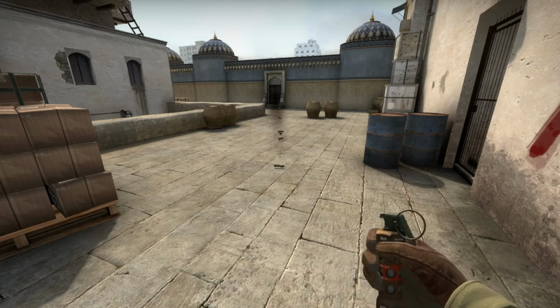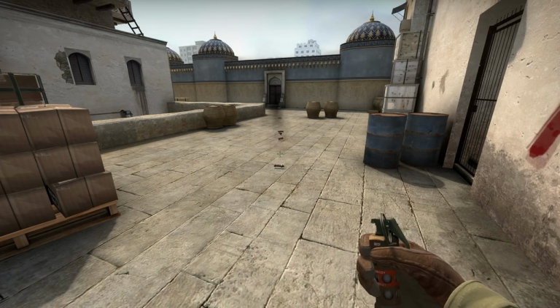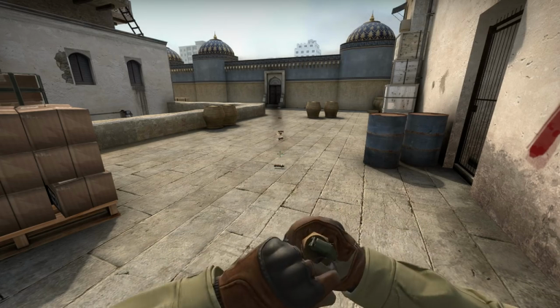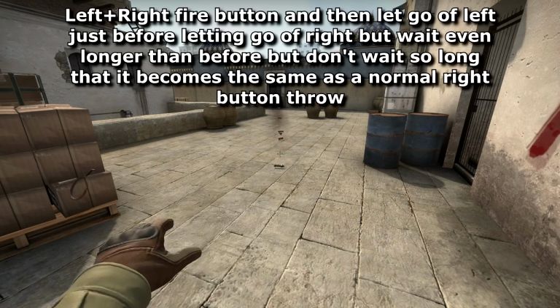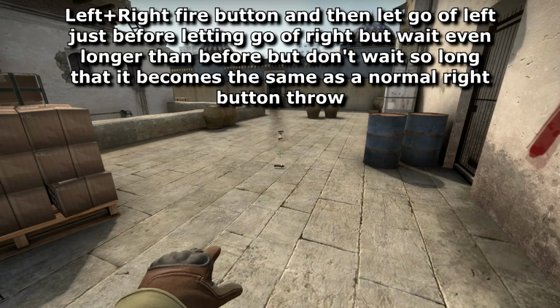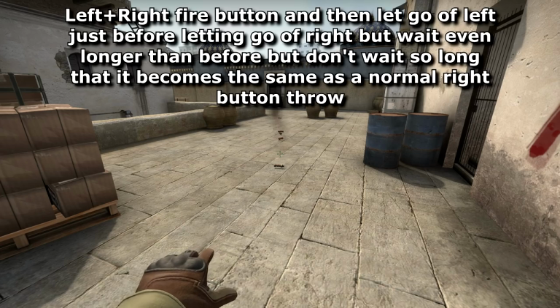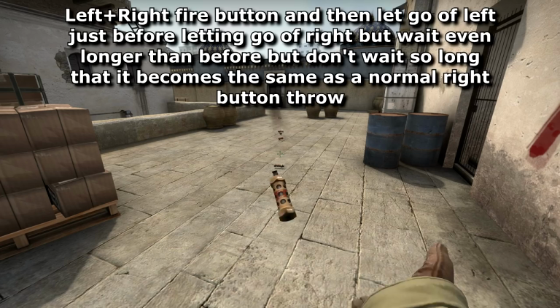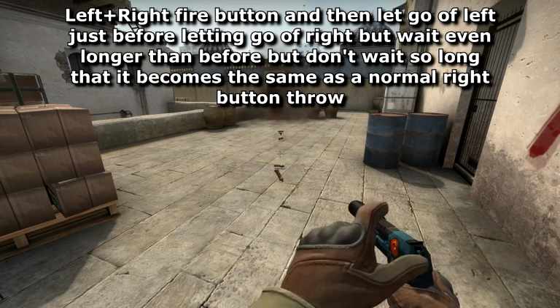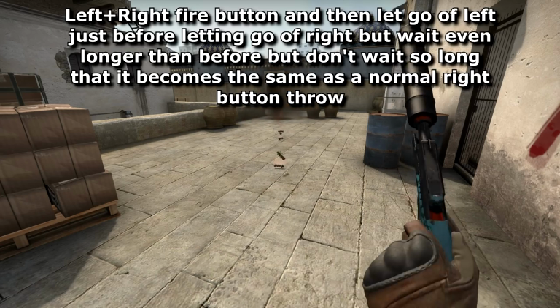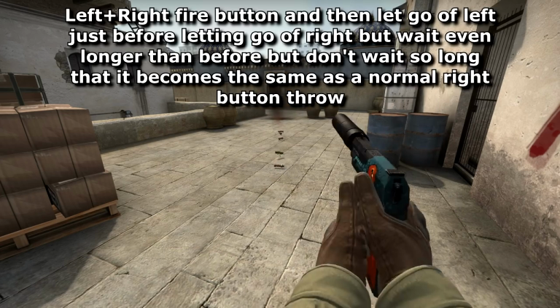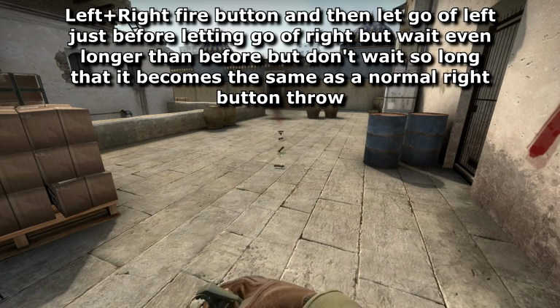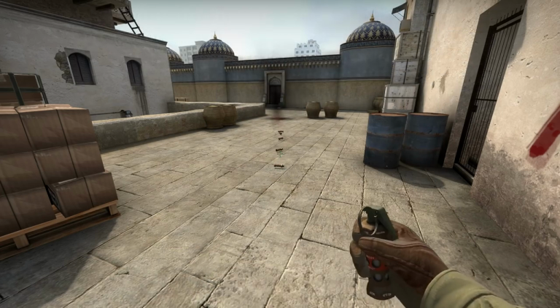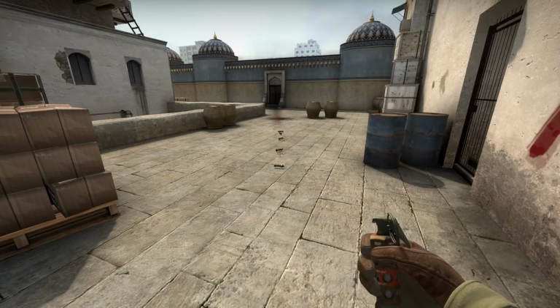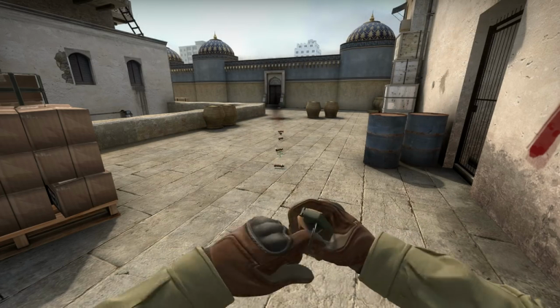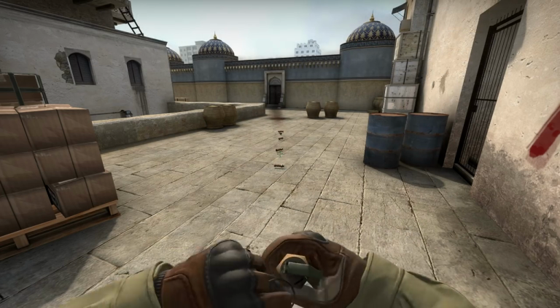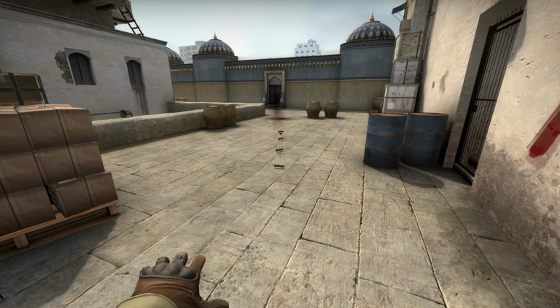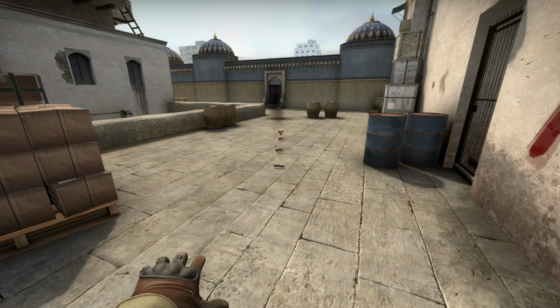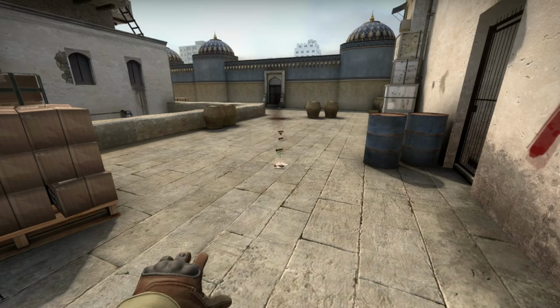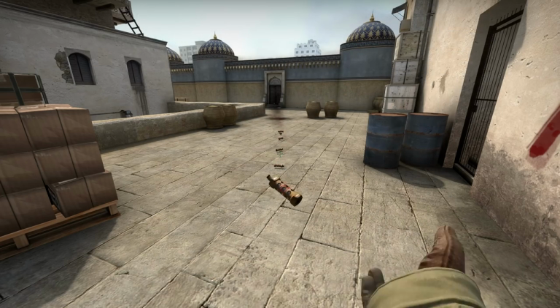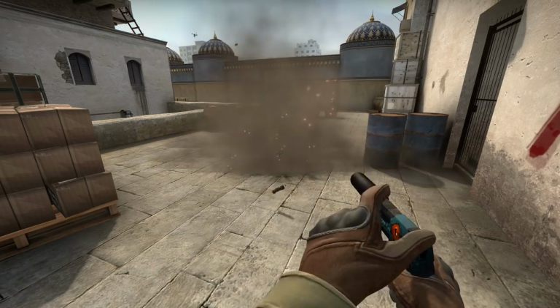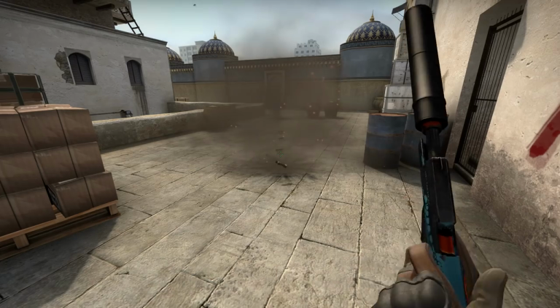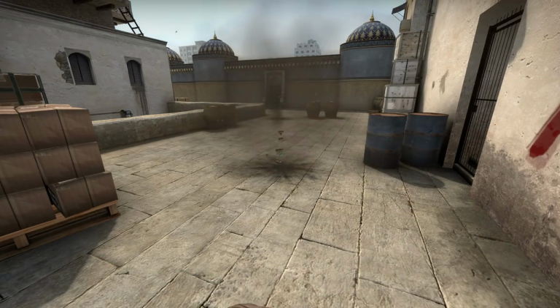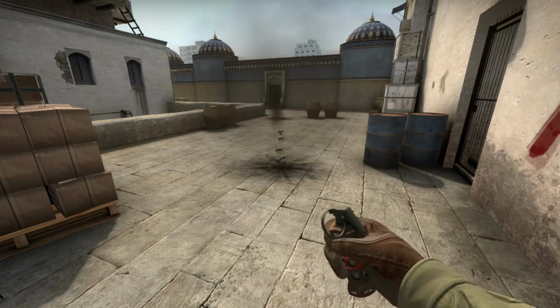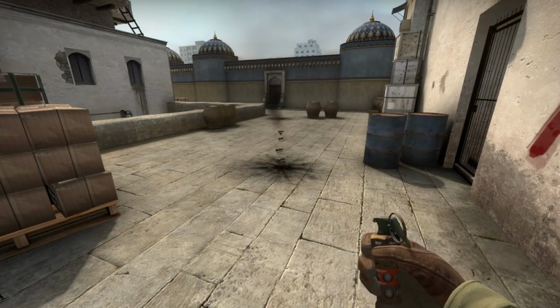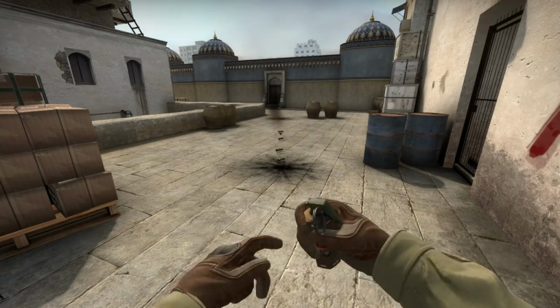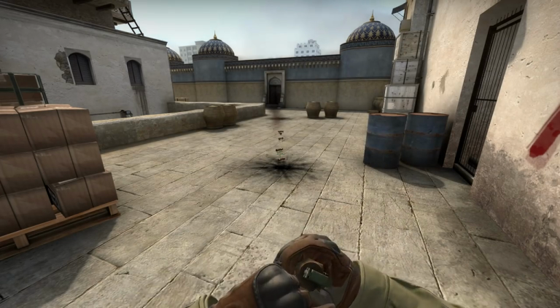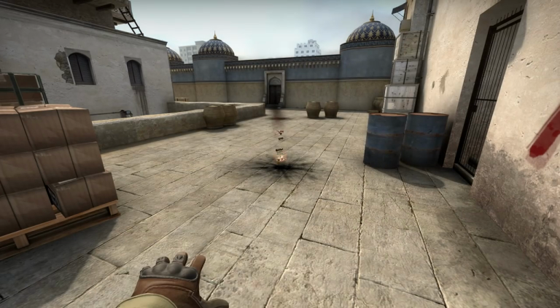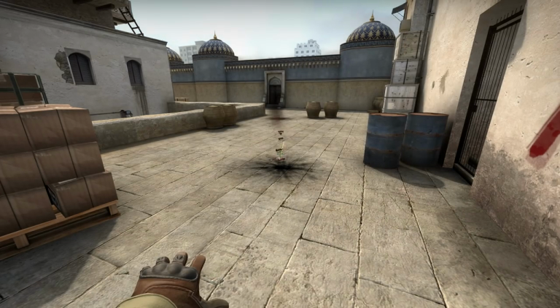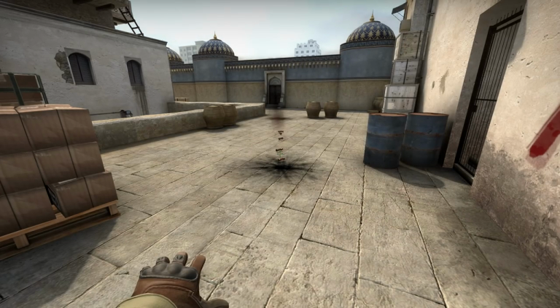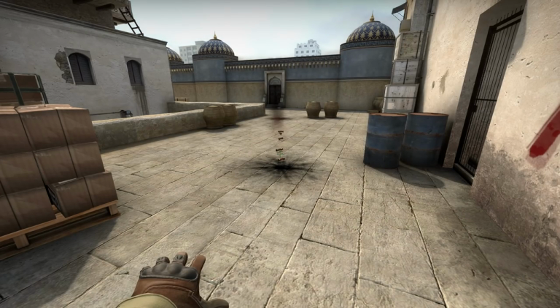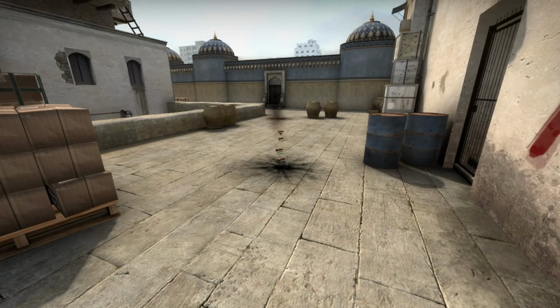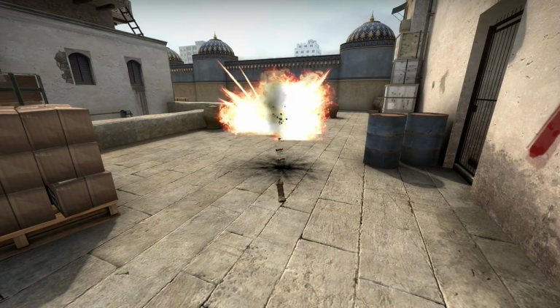But if you hold them both down and then let go of one button before the other, you can open up yet more combinations still, leading to hundreds of different distances if you time it just right.